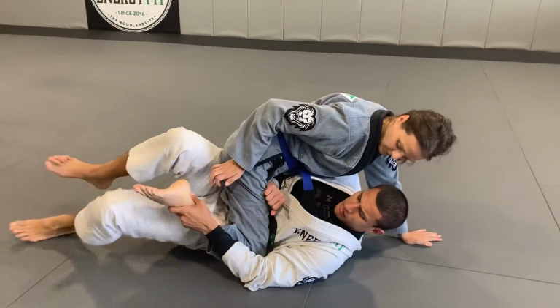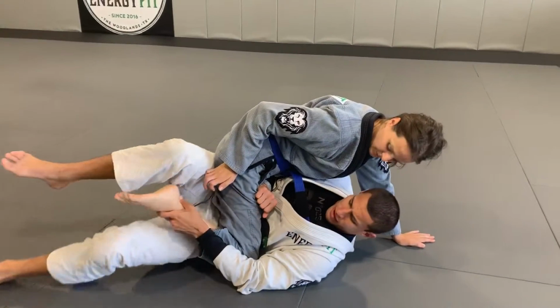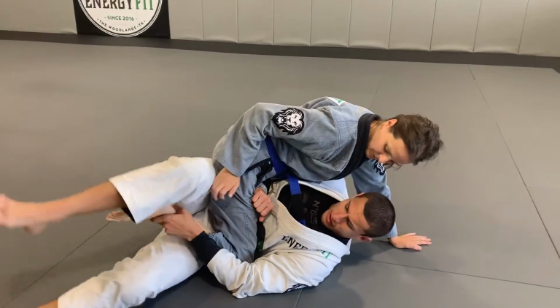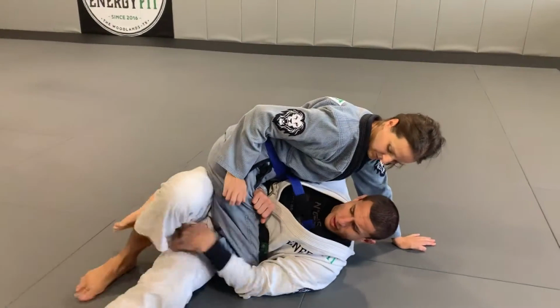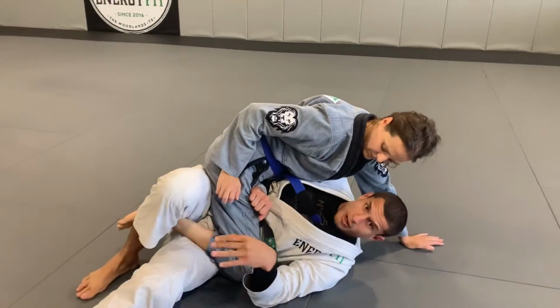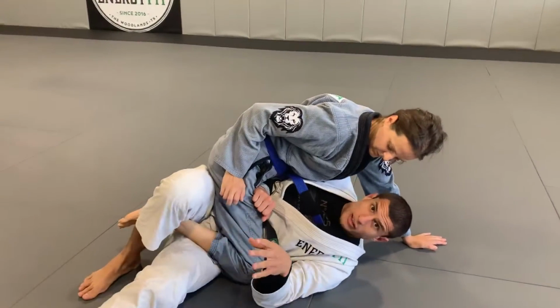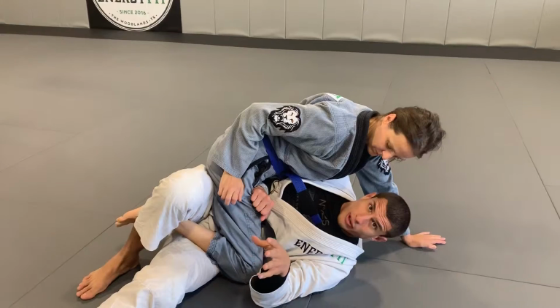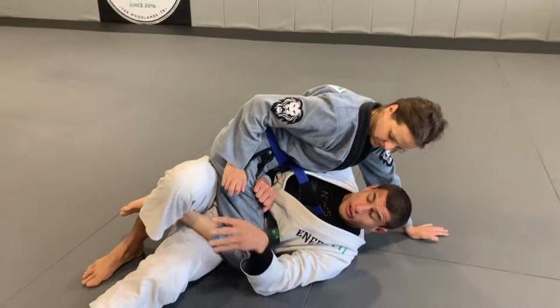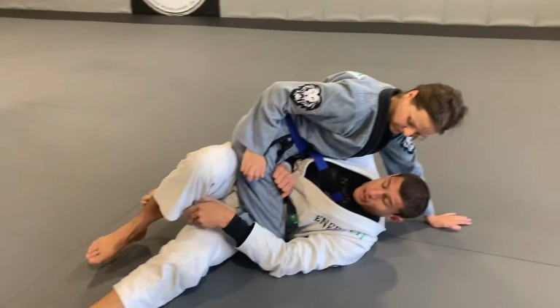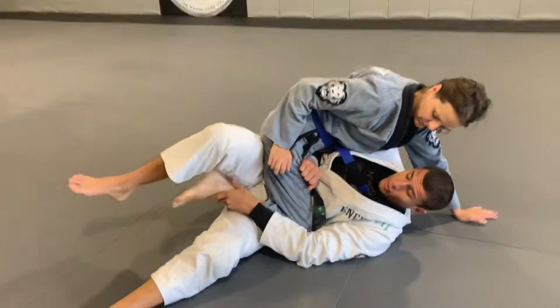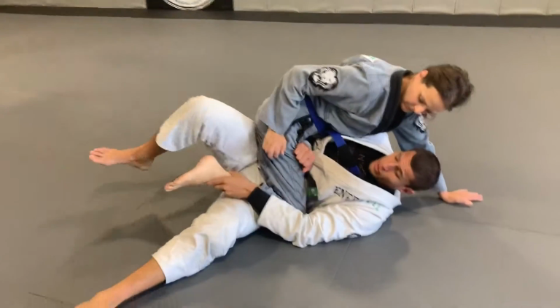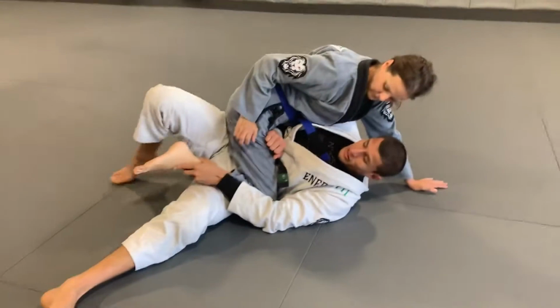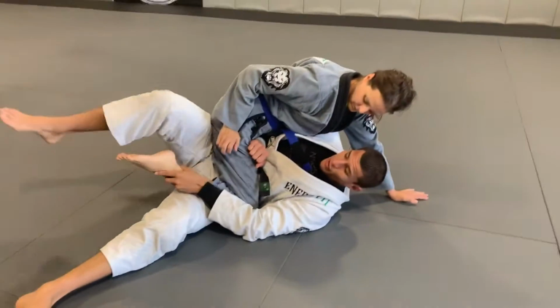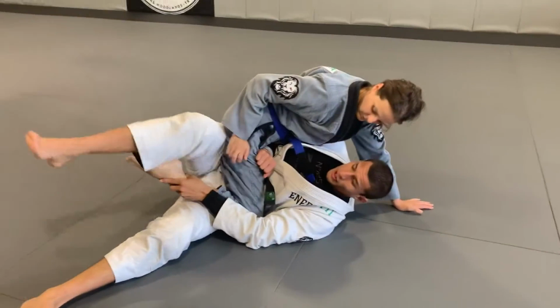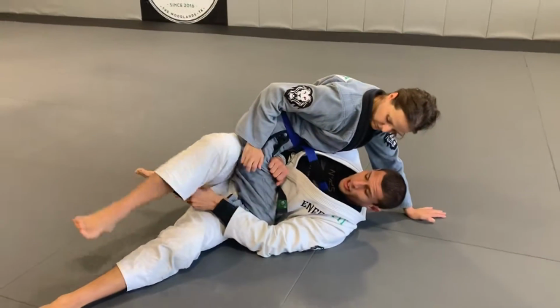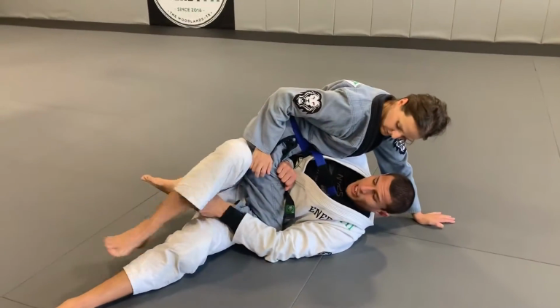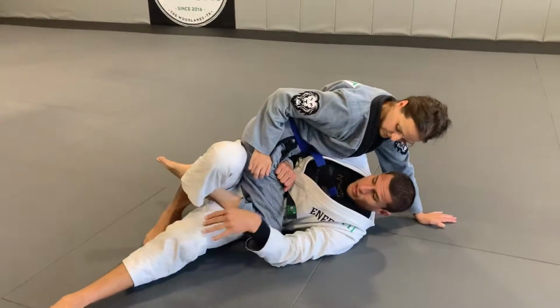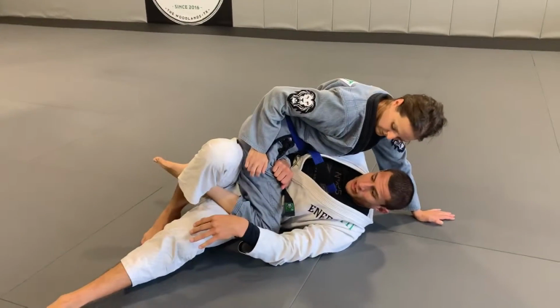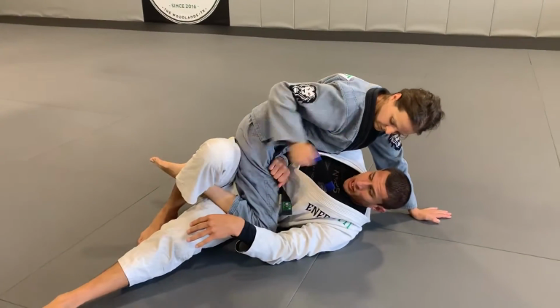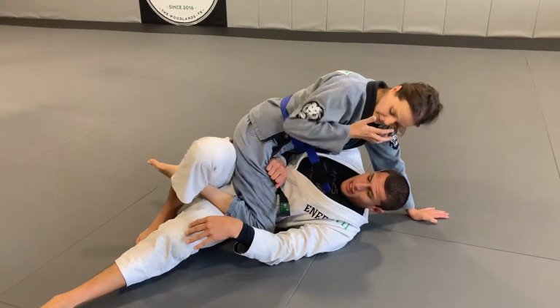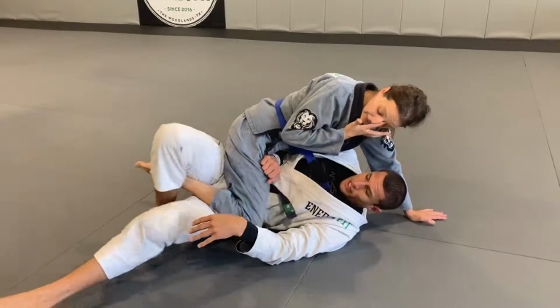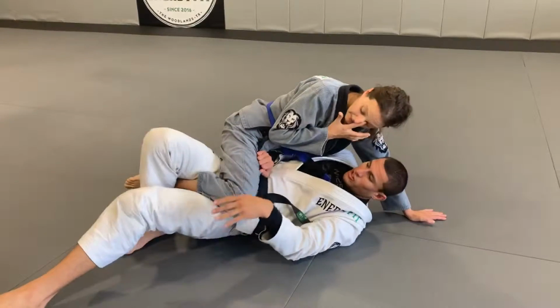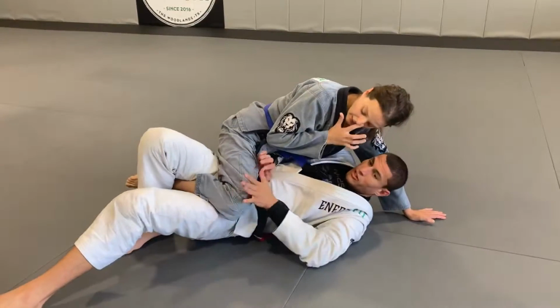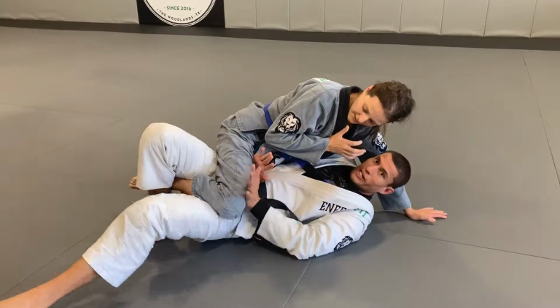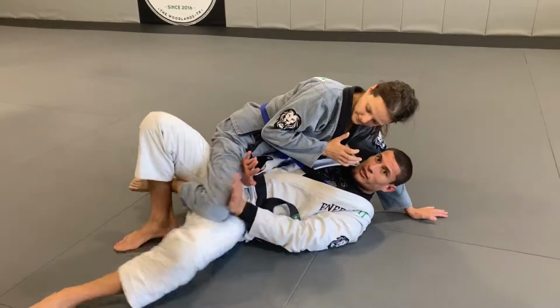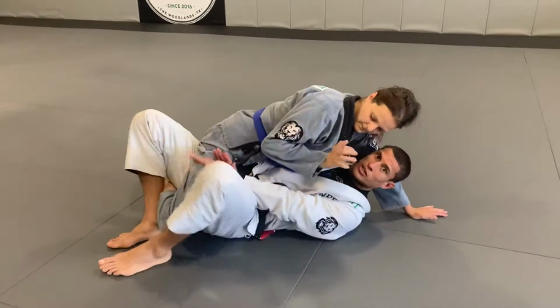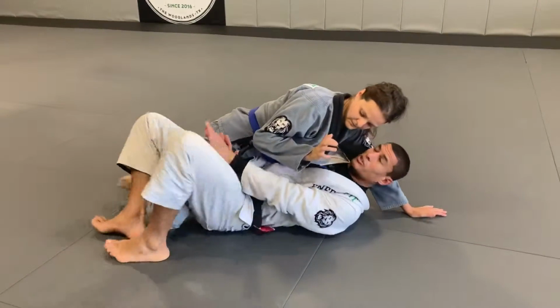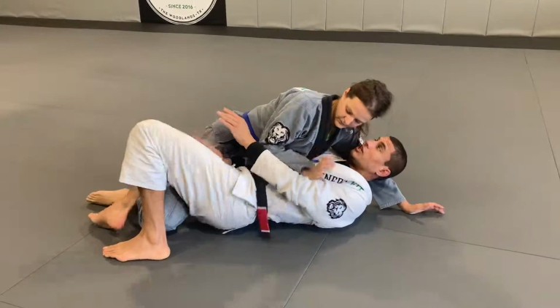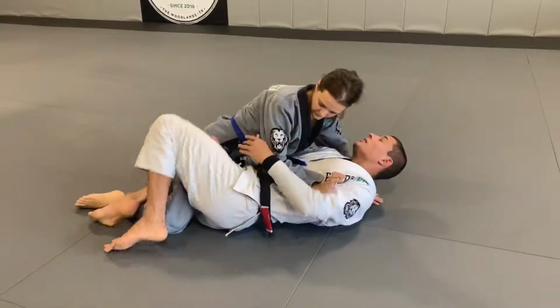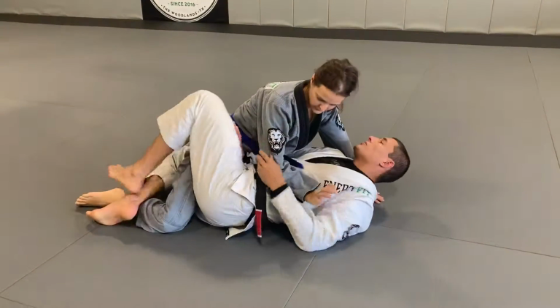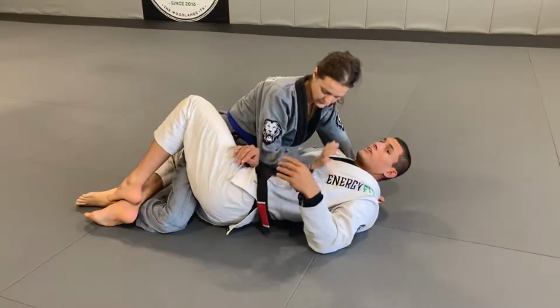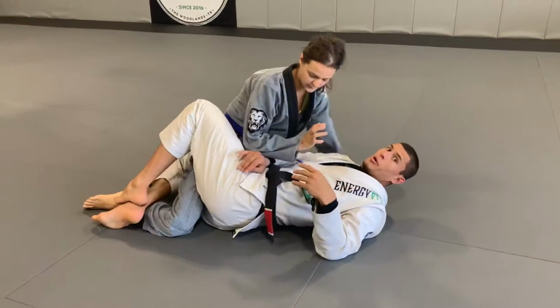Lift the foot right back in the corner. It's important when I step over that I hook this foot. That way I have leverage there to push the knee and start turning apart.